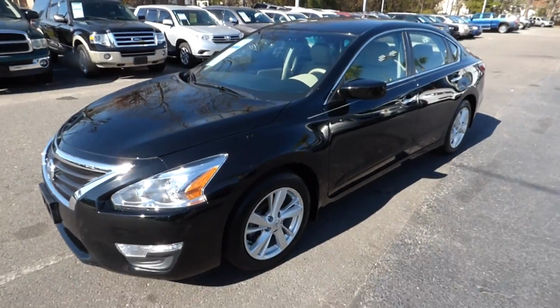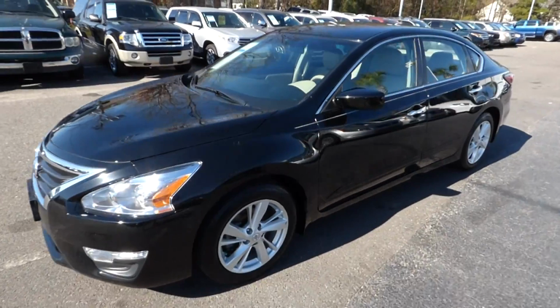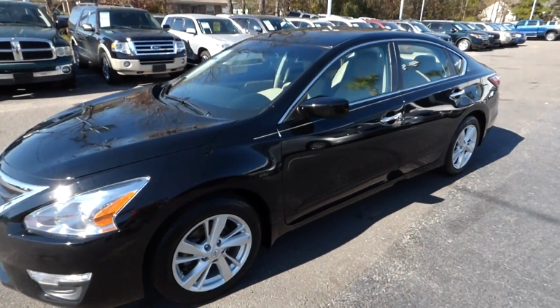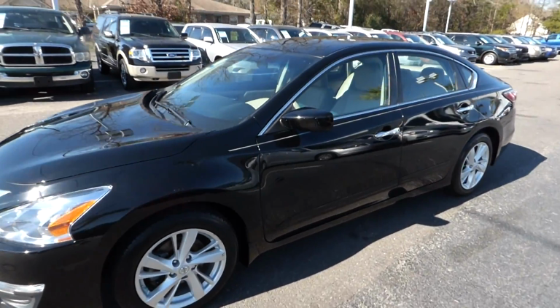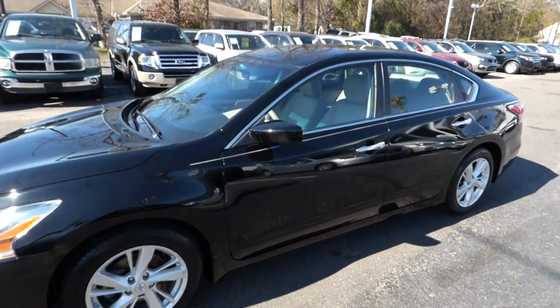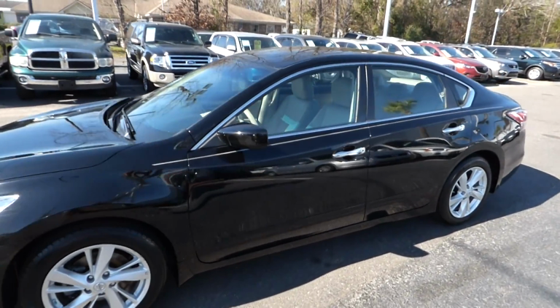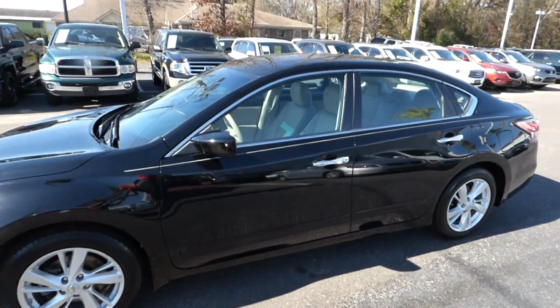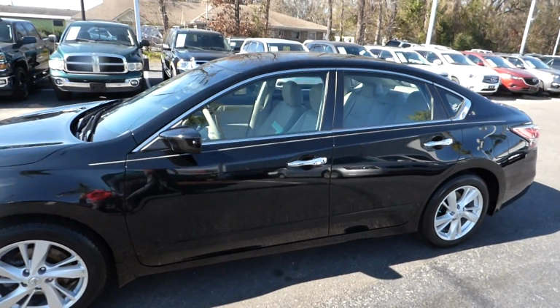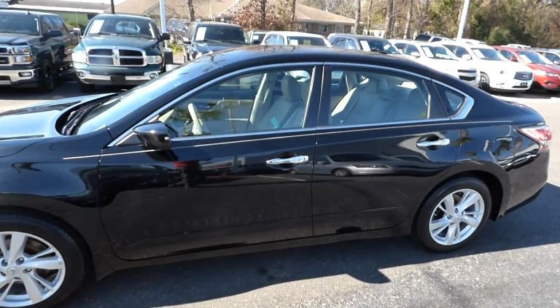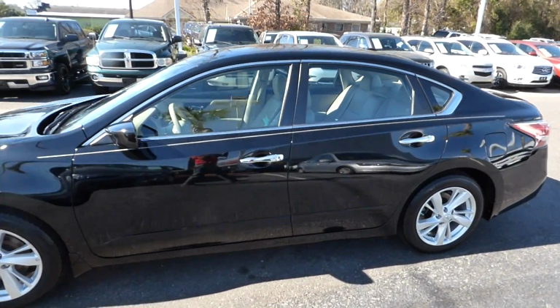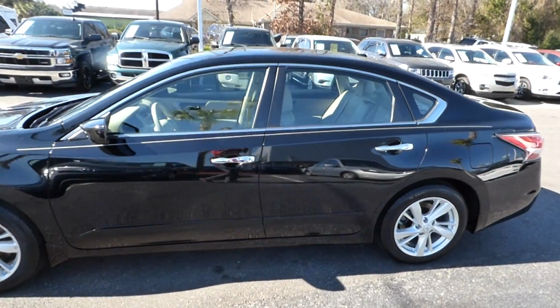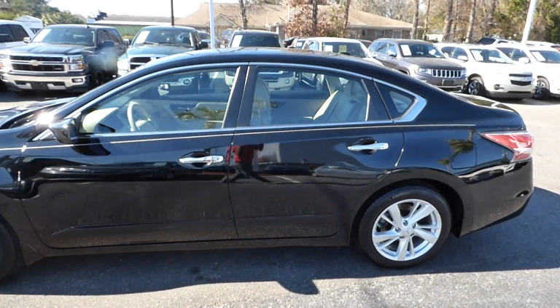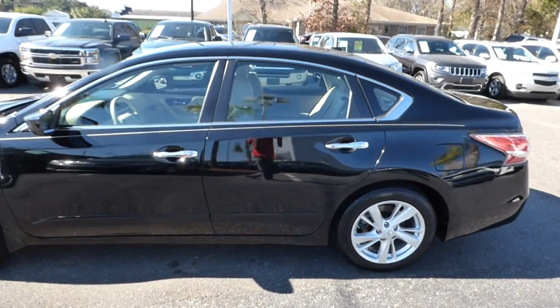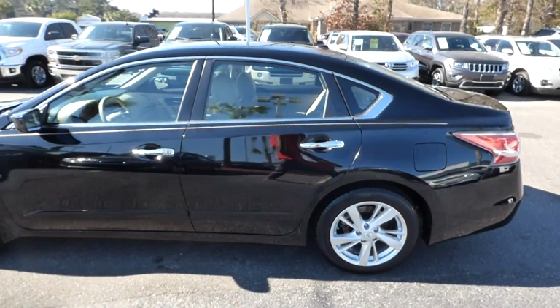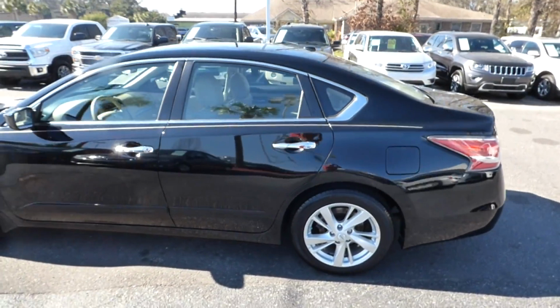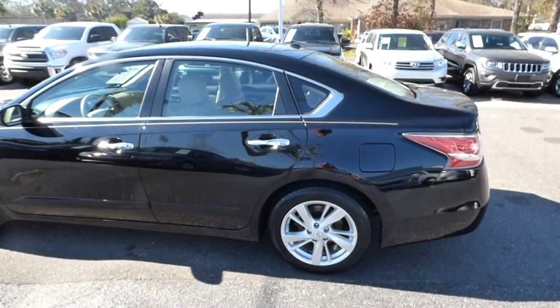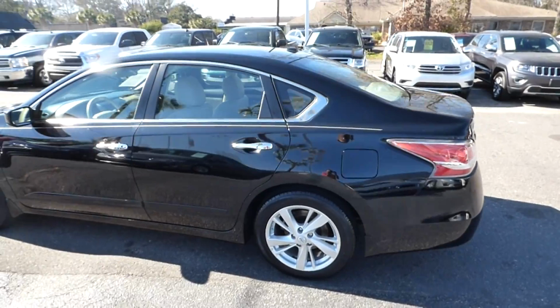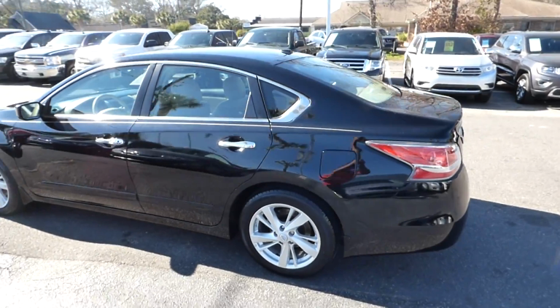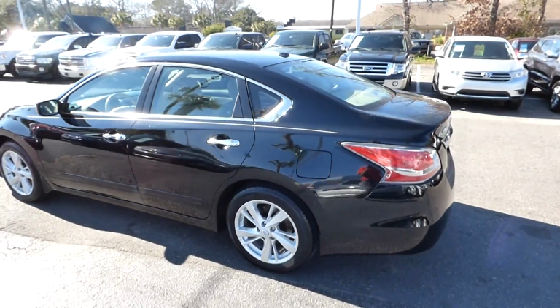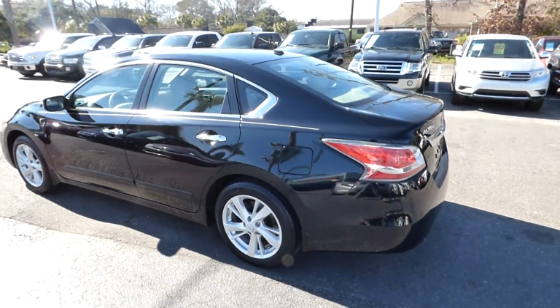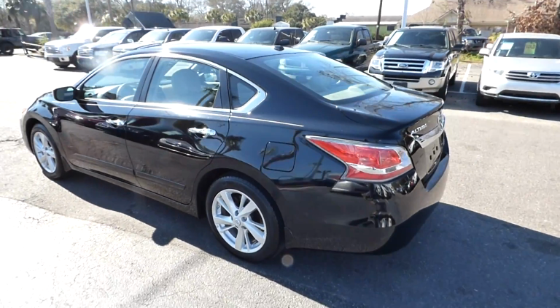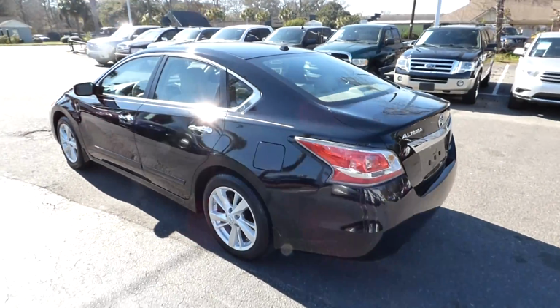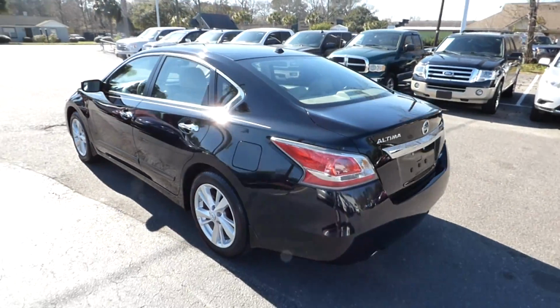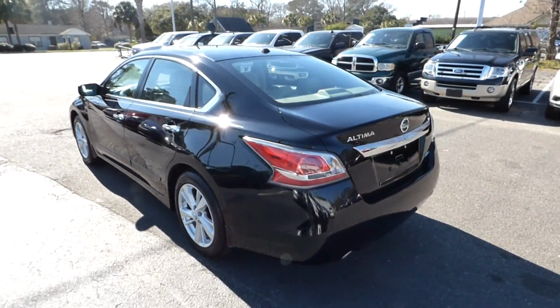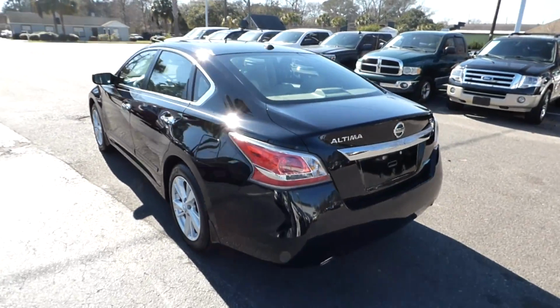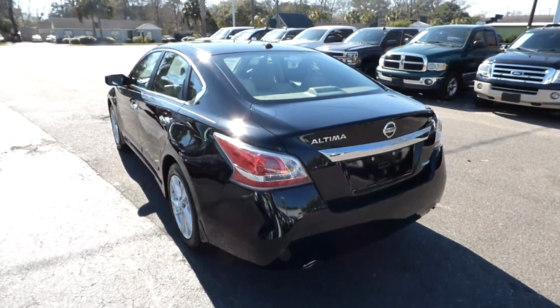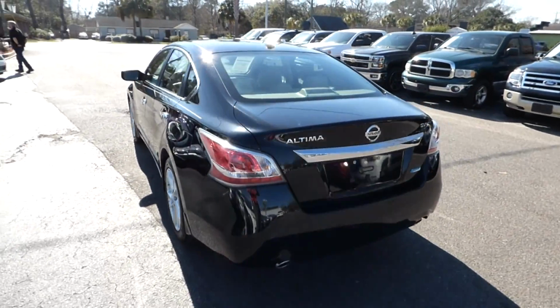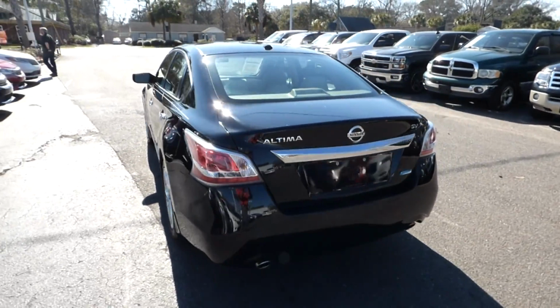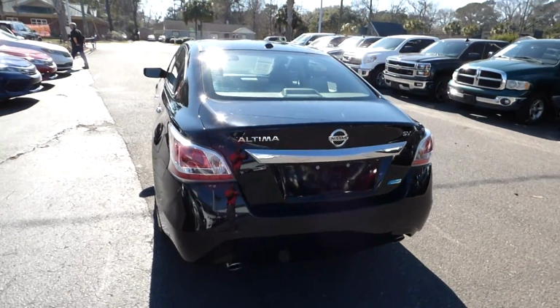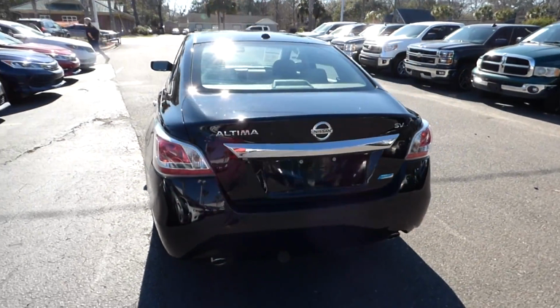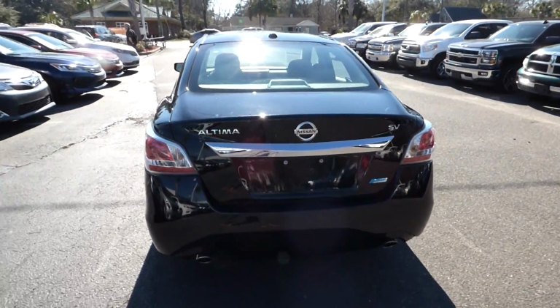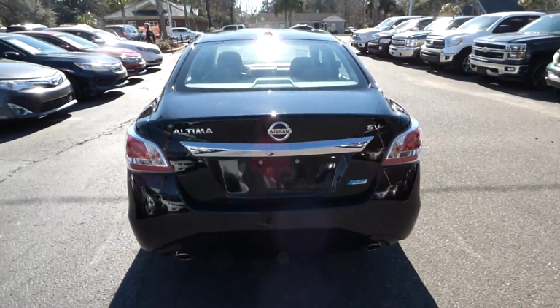I'm here with our 2014 Nissan Altima SV. The vehicle has 31,000 miles and will qualify for our lifetime warranty.